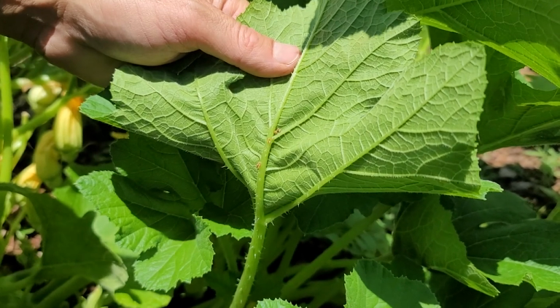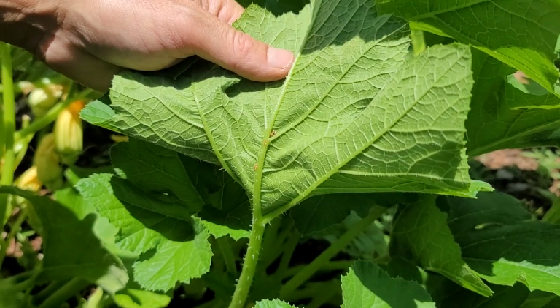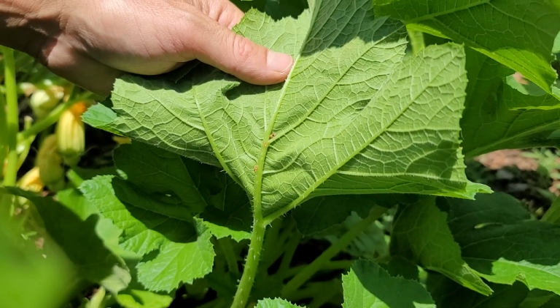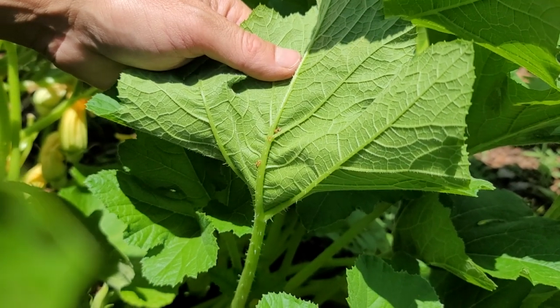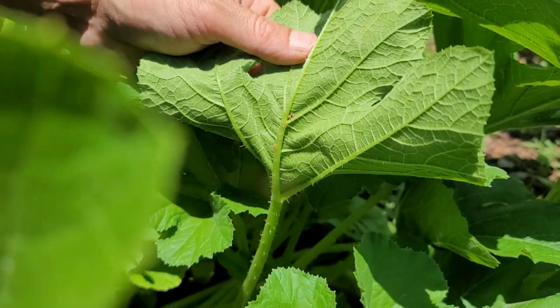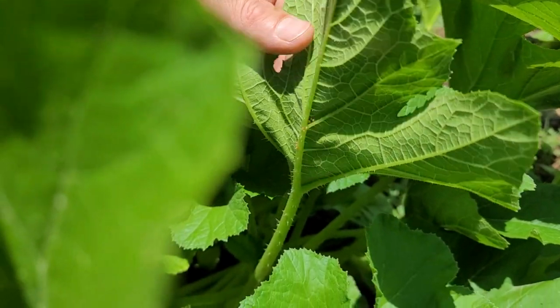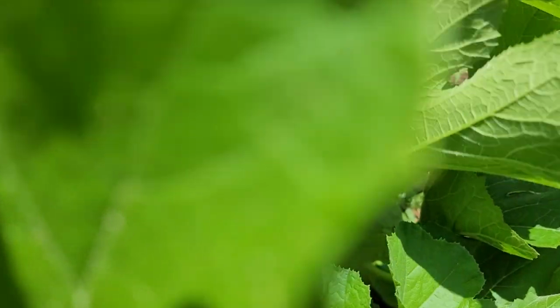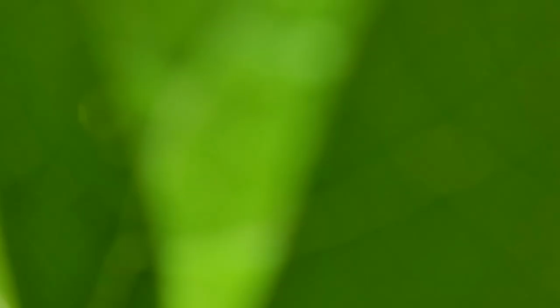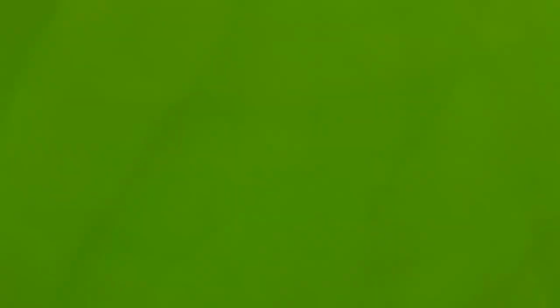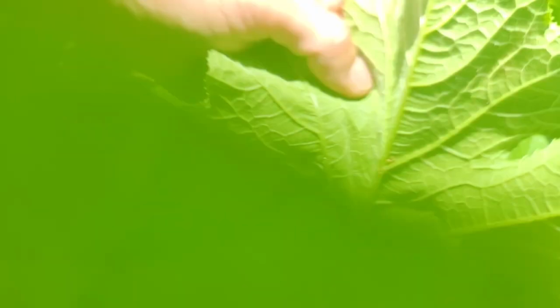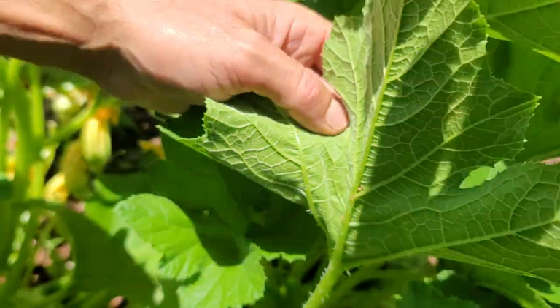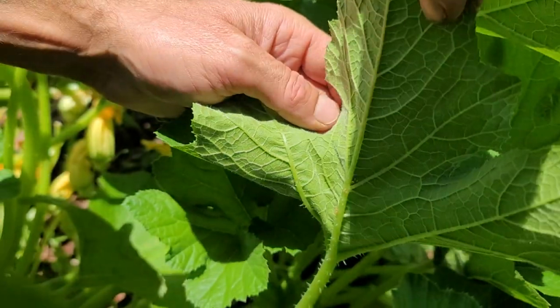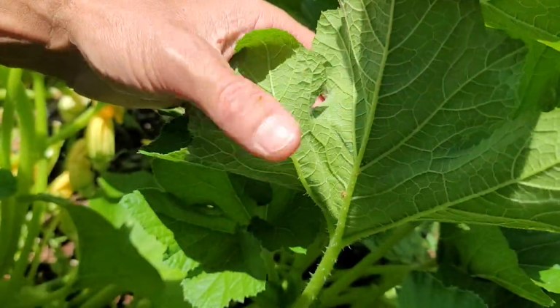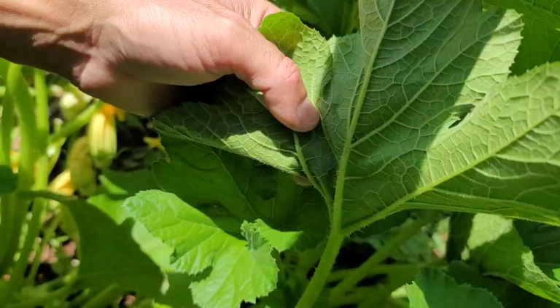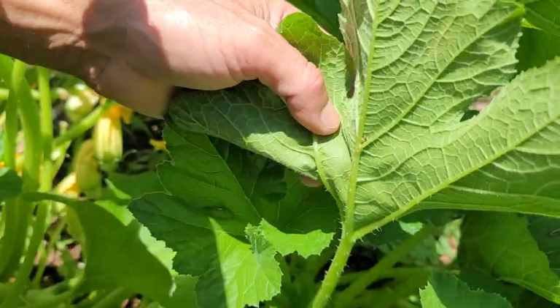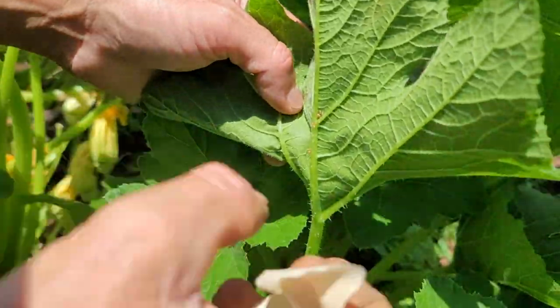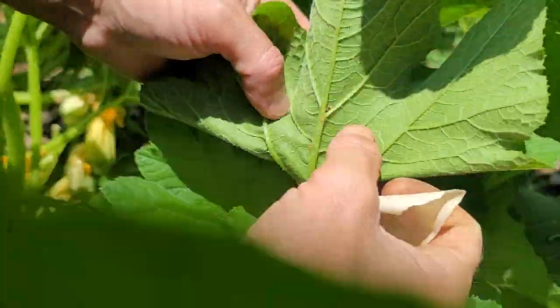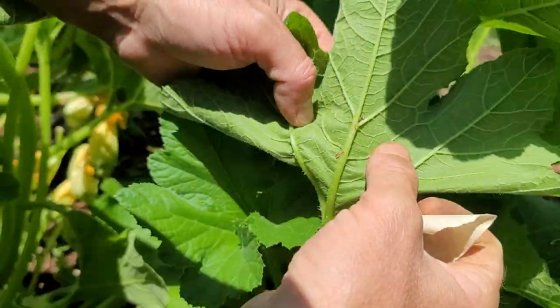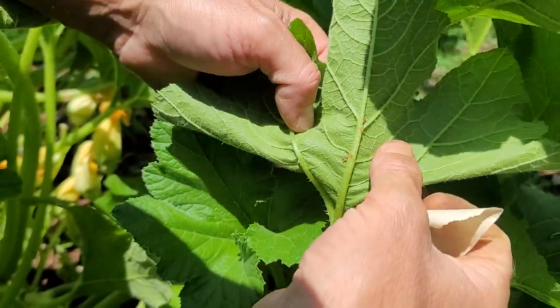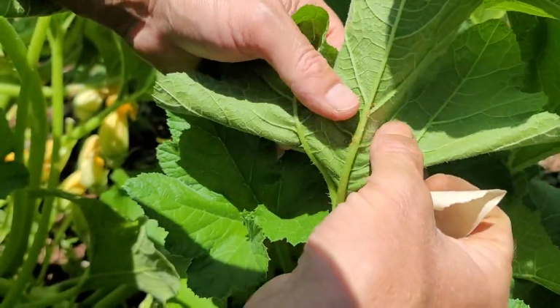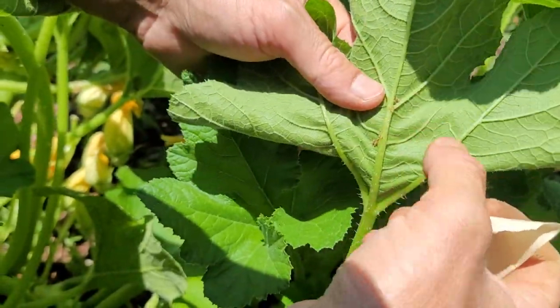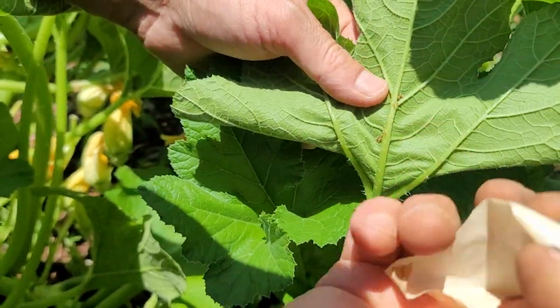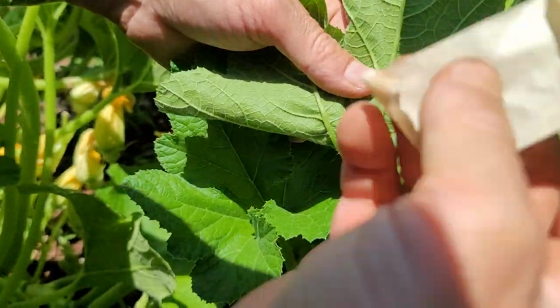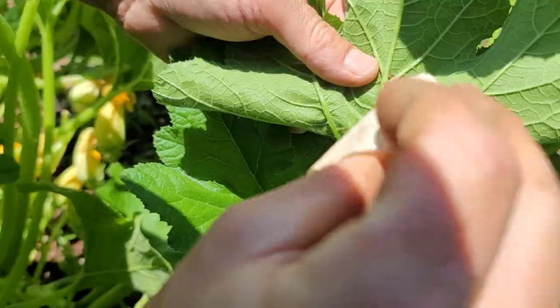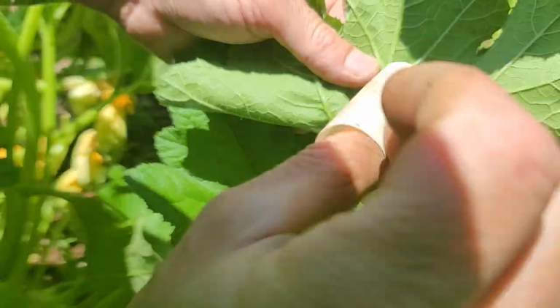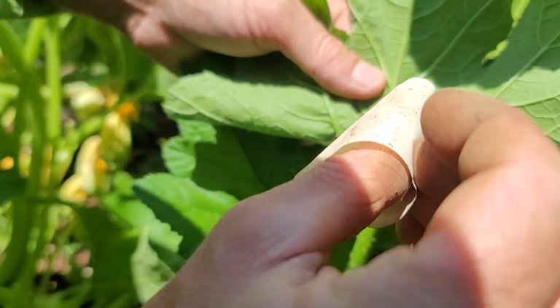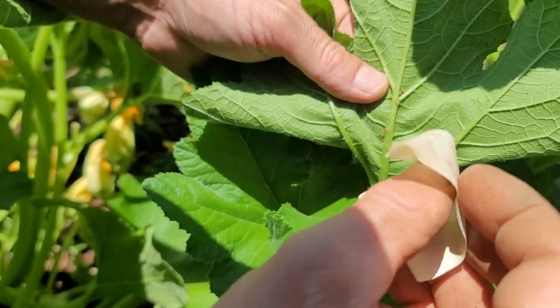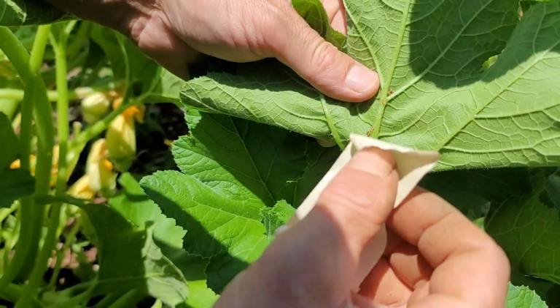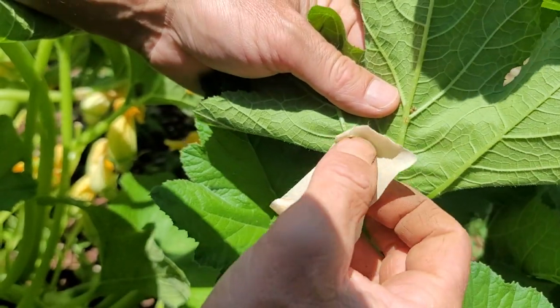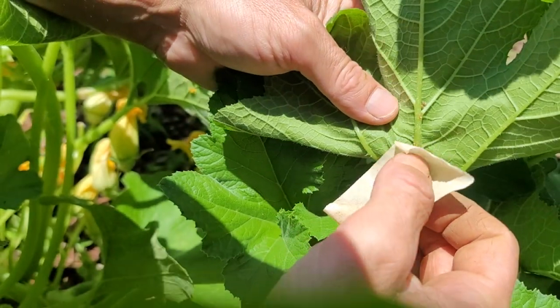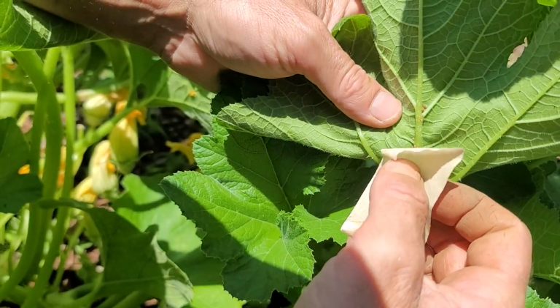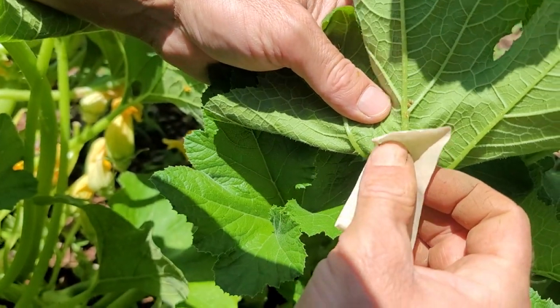This is how I usually get squash bug eggs. I just caught a squash bug here — I get it without tearing up the leaf too bad. I've got some painter's tape; it's really good sticky tape.